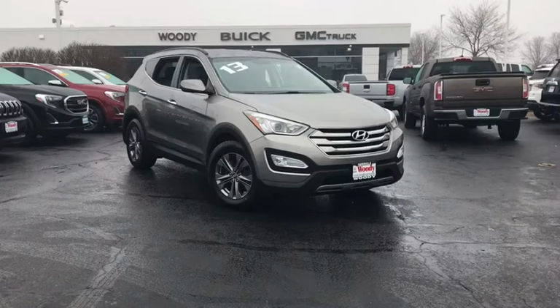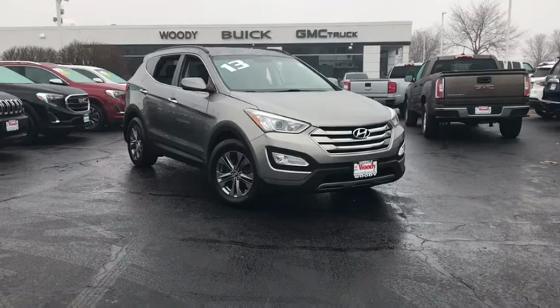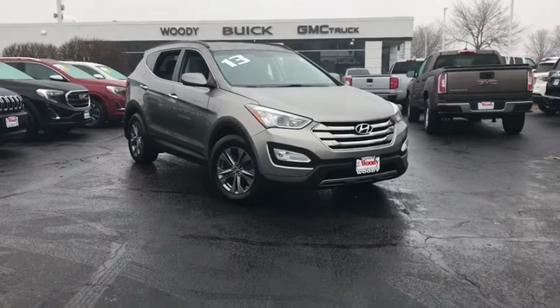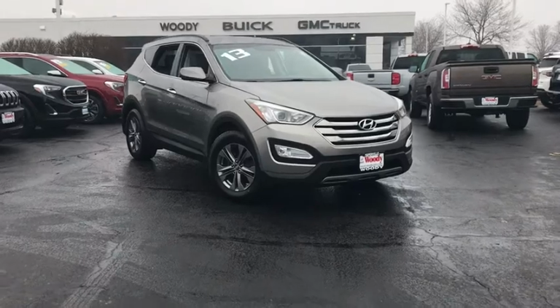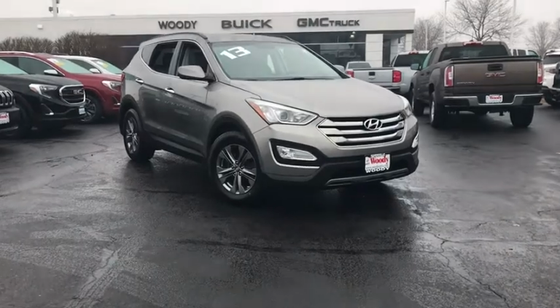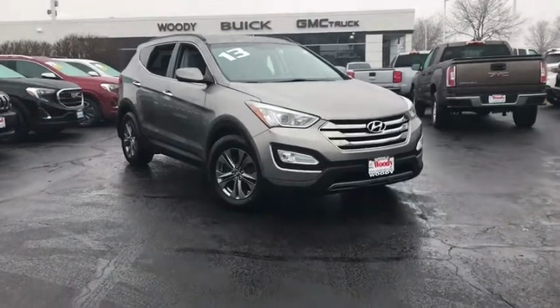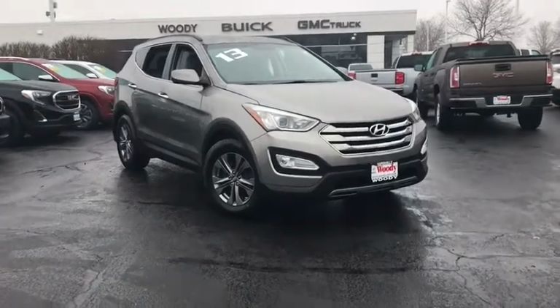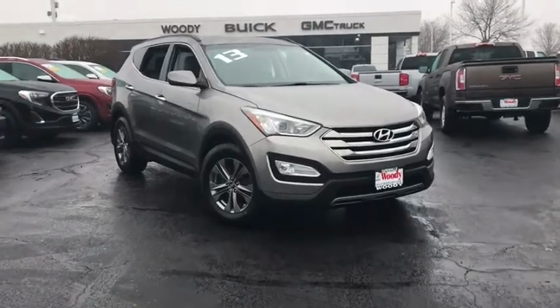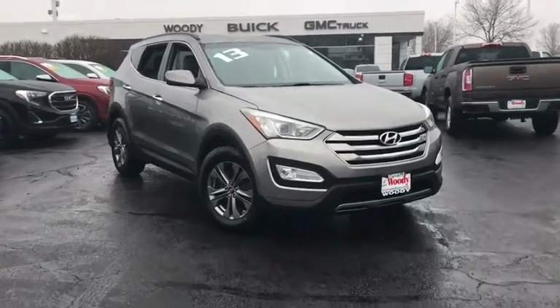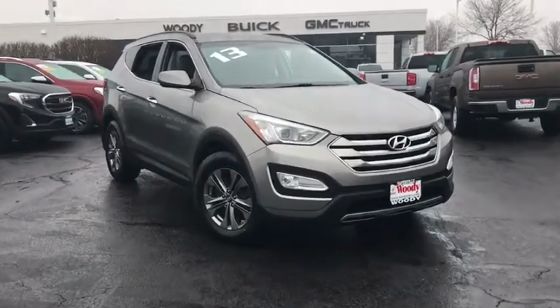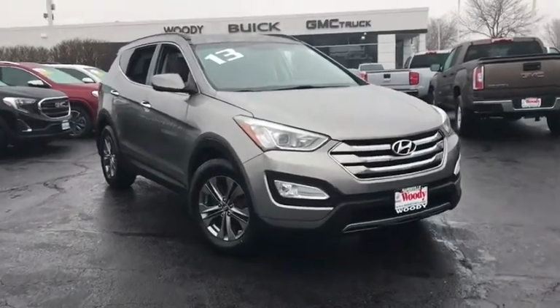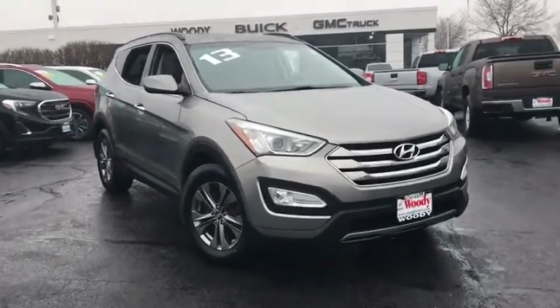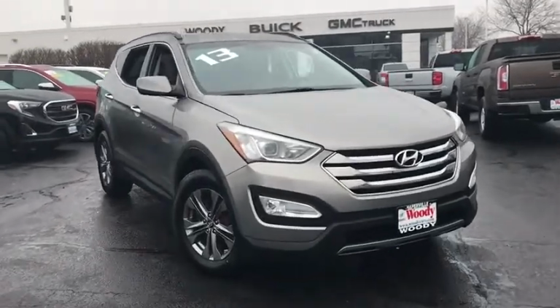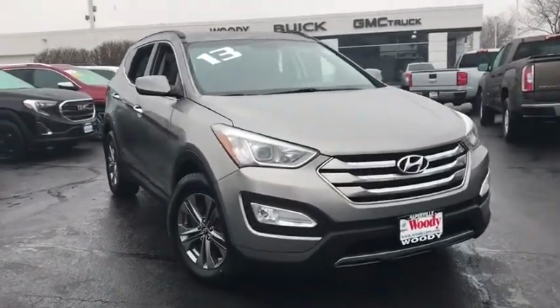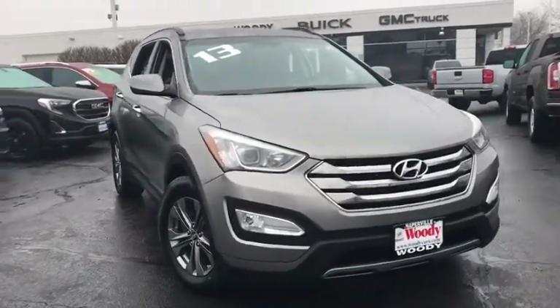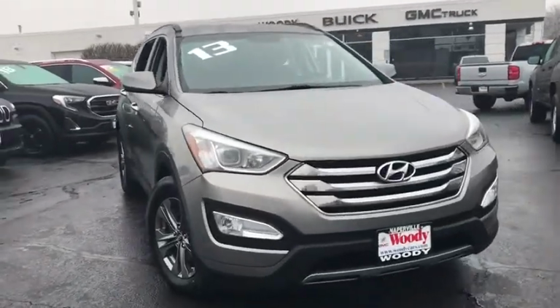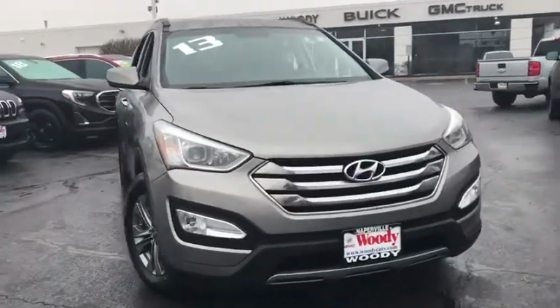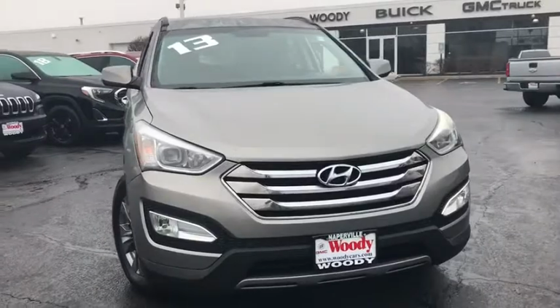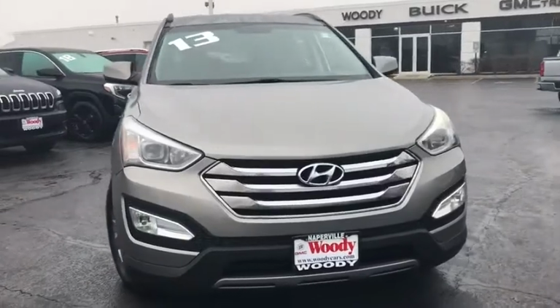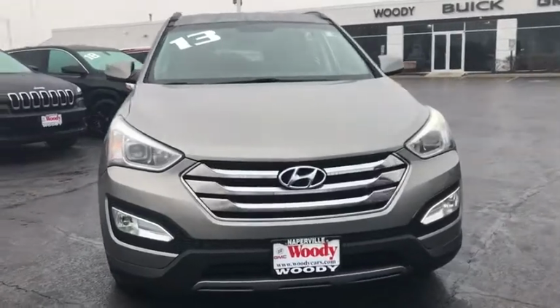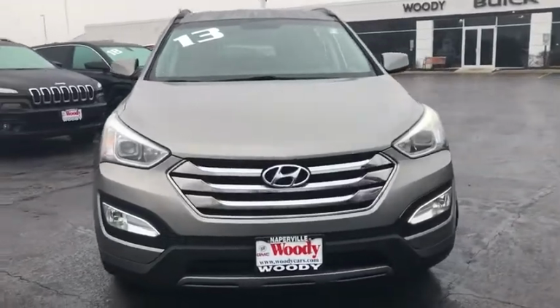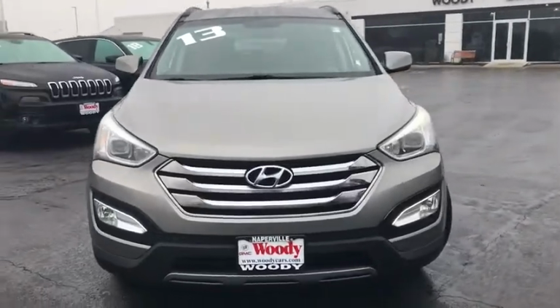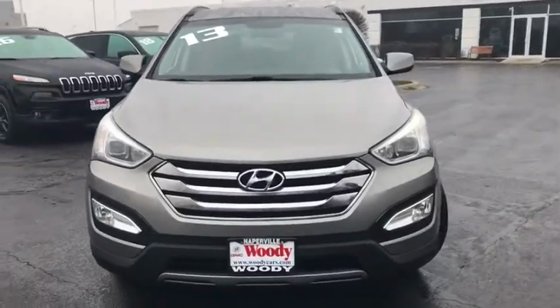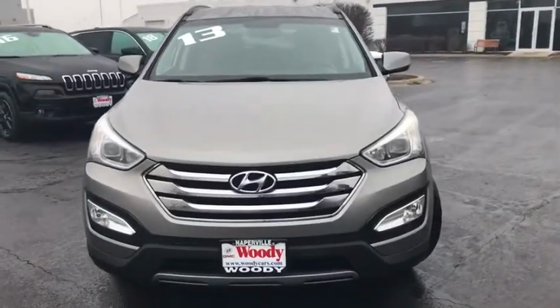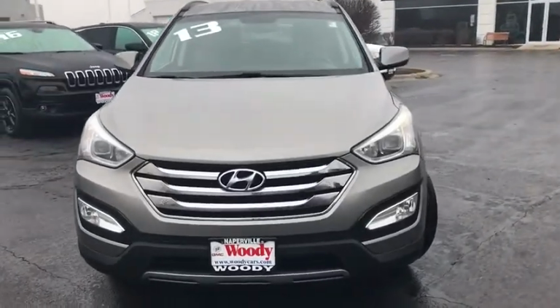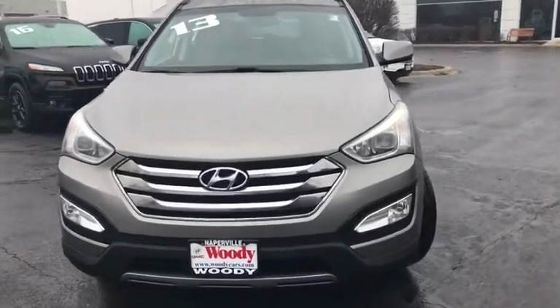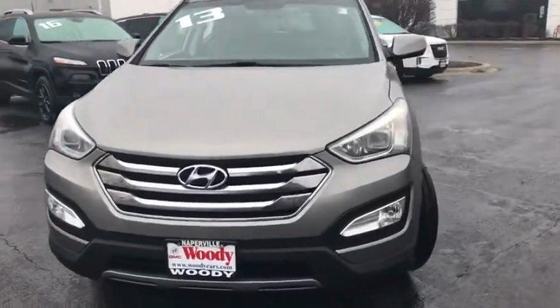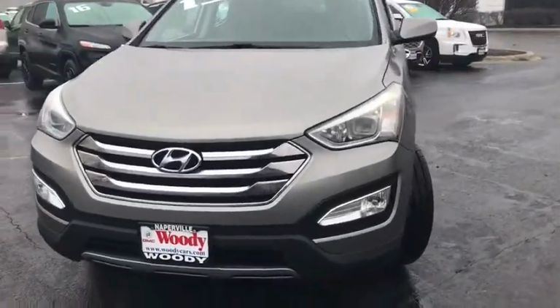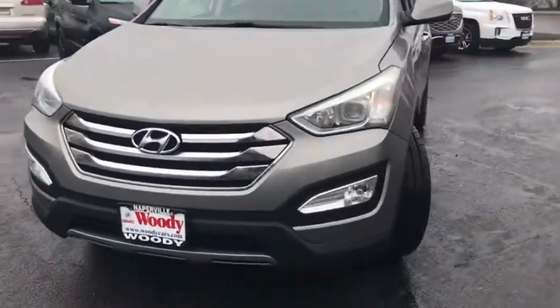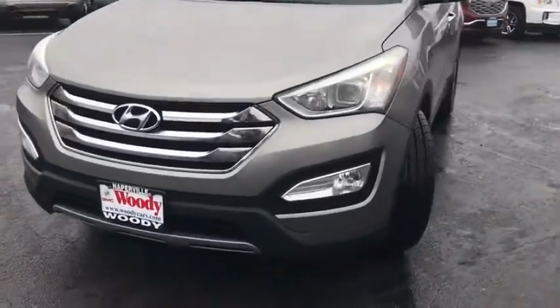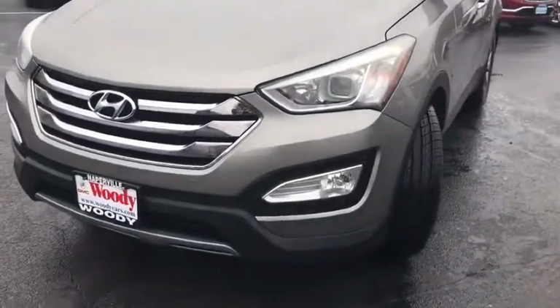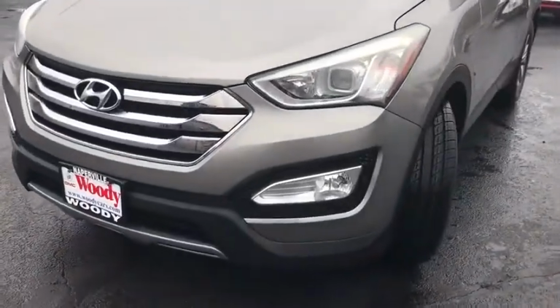Looking for the right vehicle? Check out the 2013 Hyundai Santa Fe. Style, quality, performance, value. Need we say more?